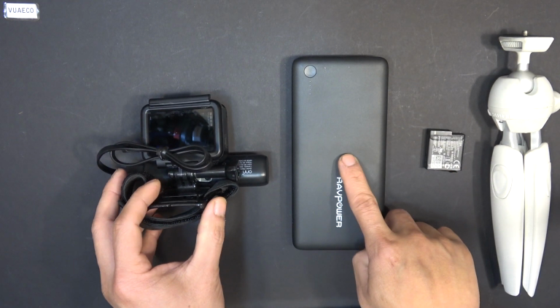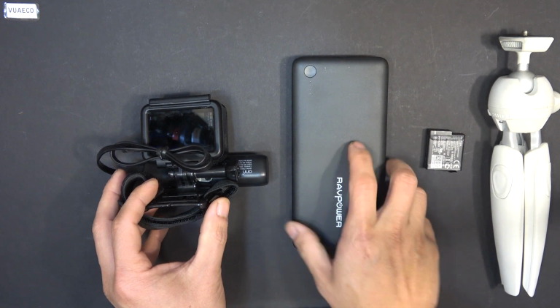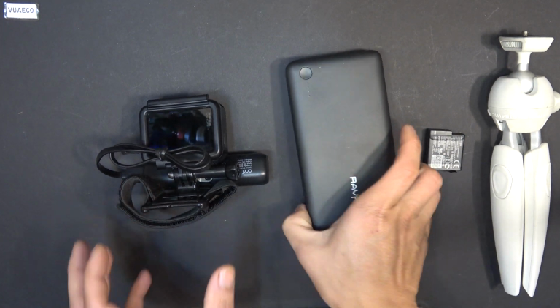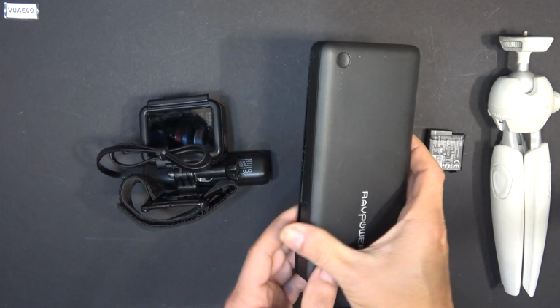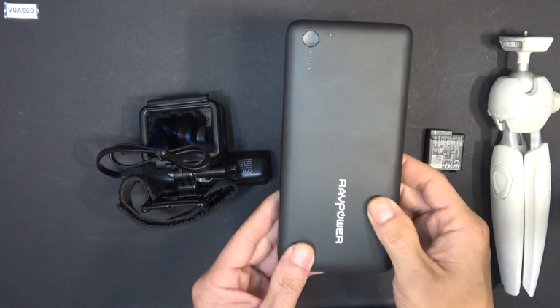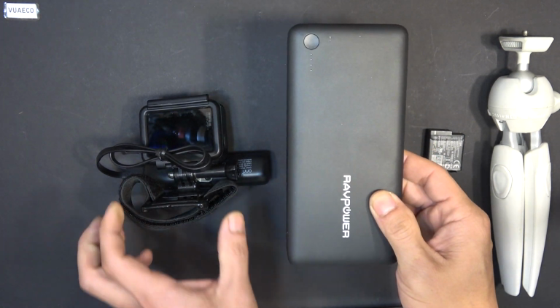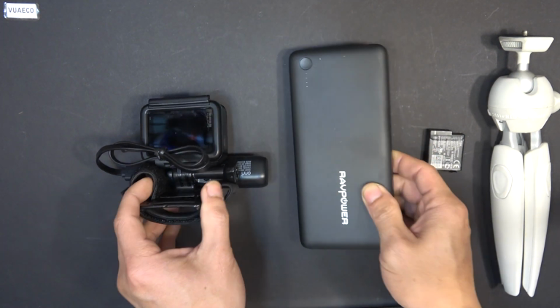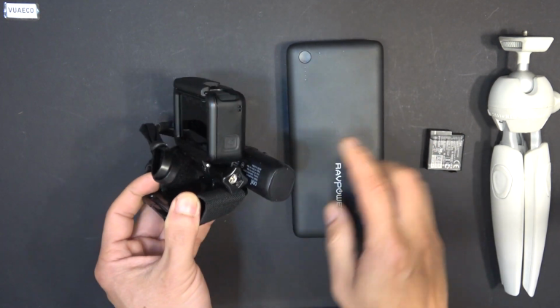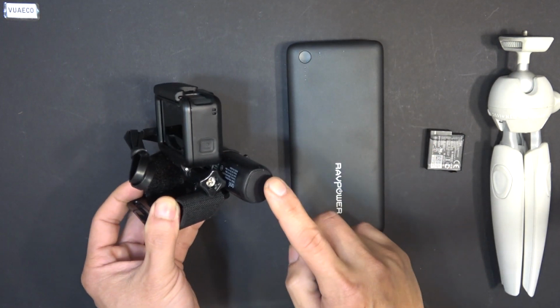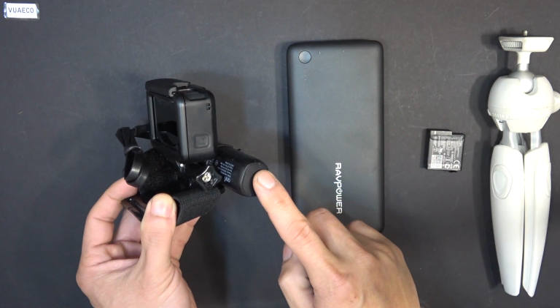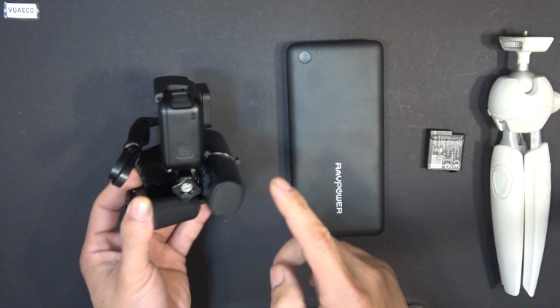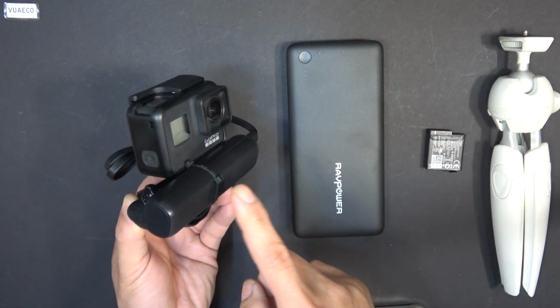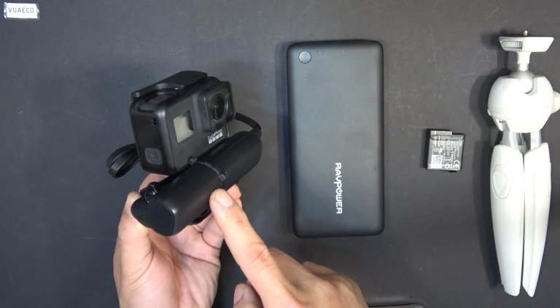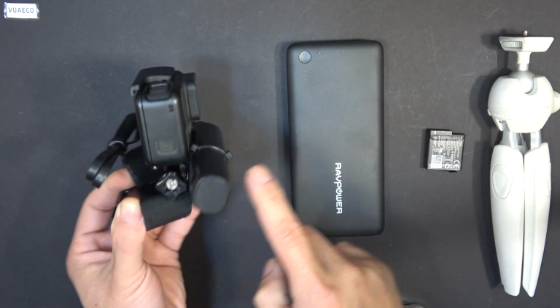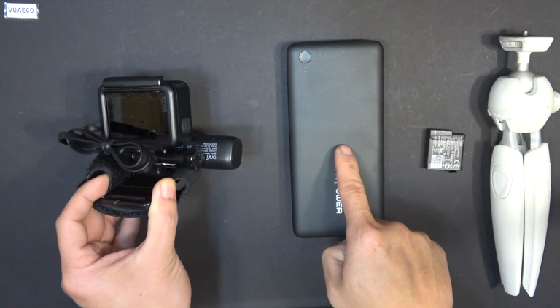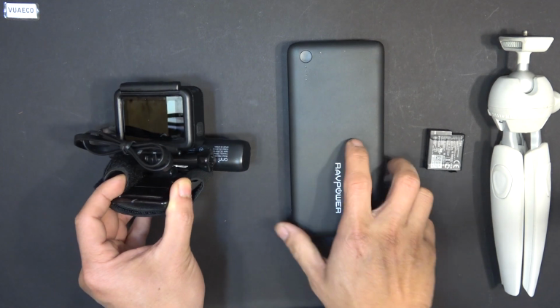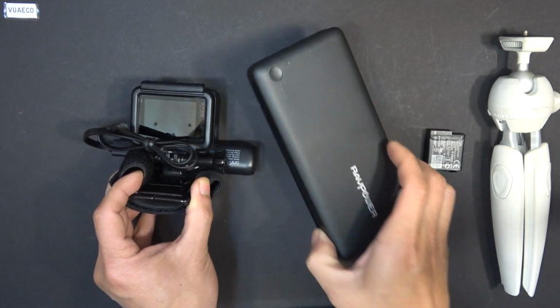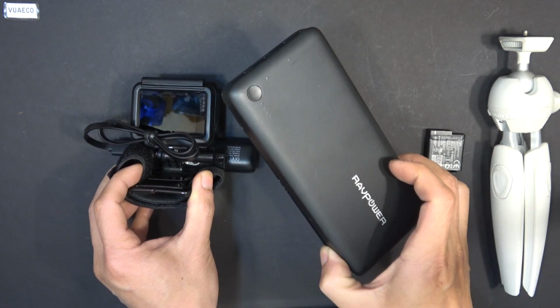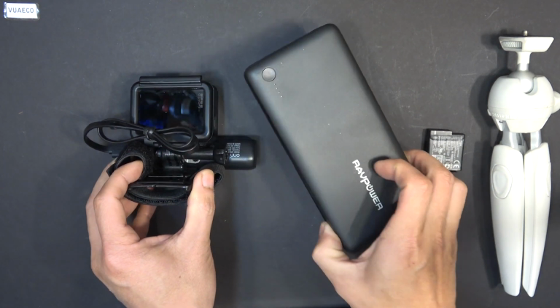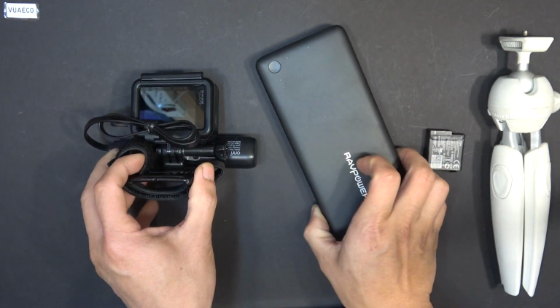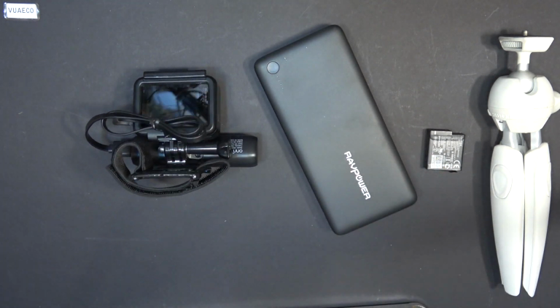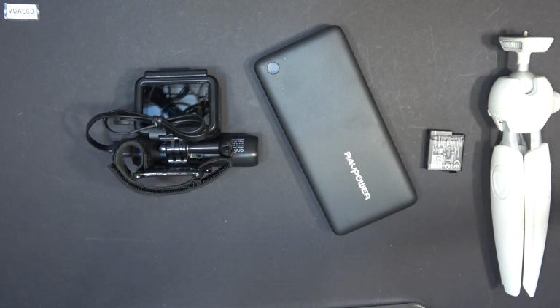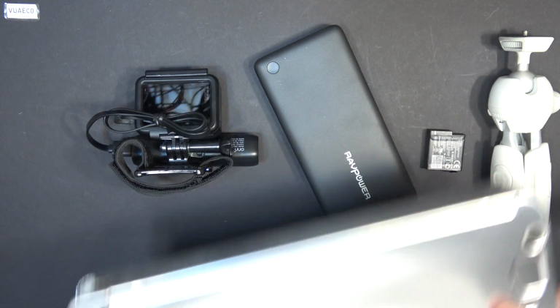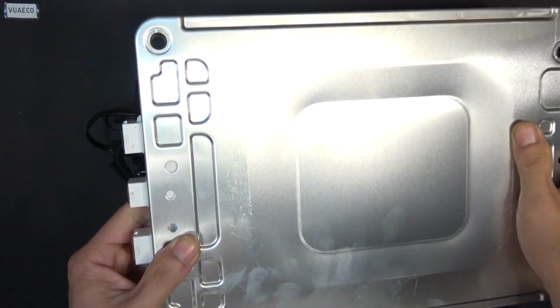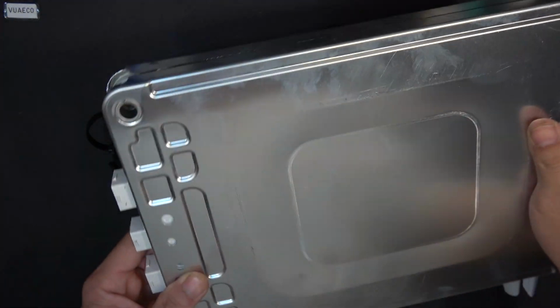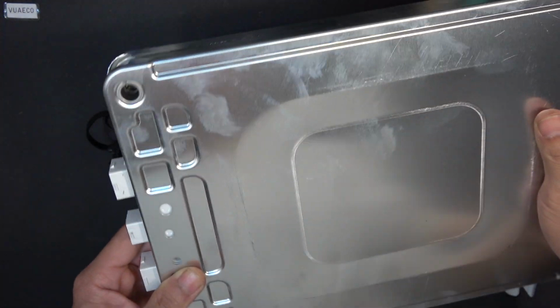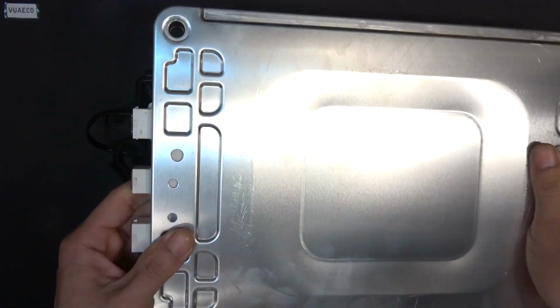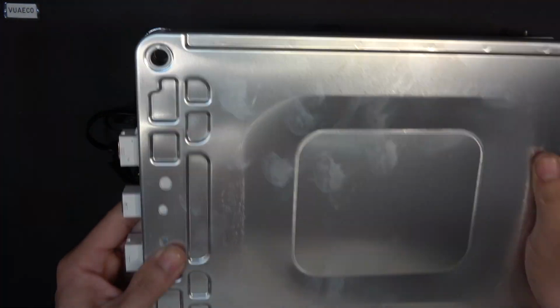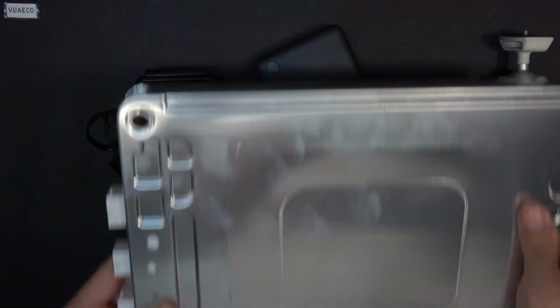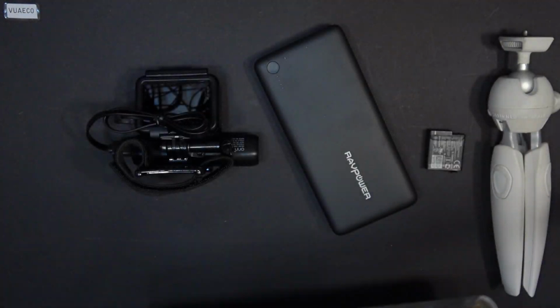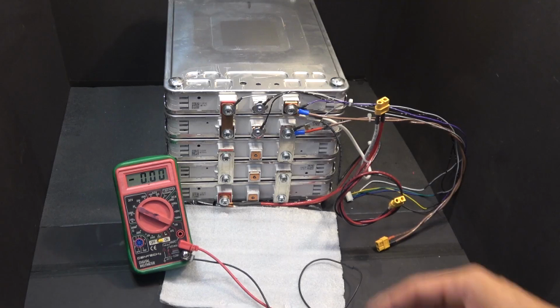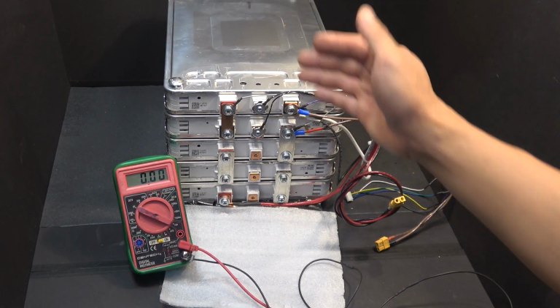This battery is 8 times the capacity compared to the smaller one. If the small one can last a few hours, this one can last a whole day, and an even larger one can last you a whole week. Want to film timelapse for a whole month? This will do.